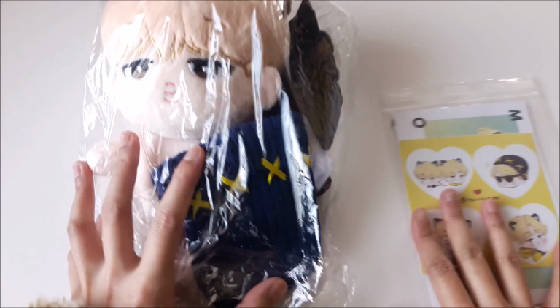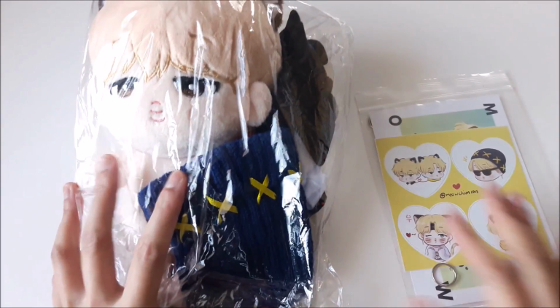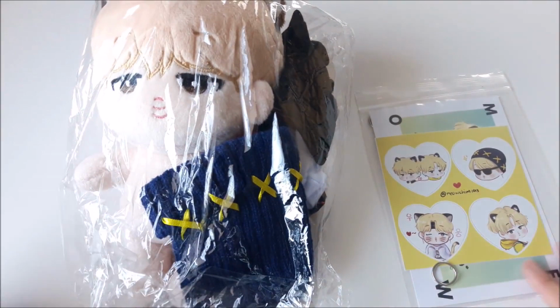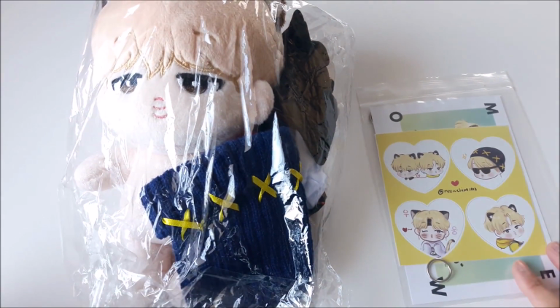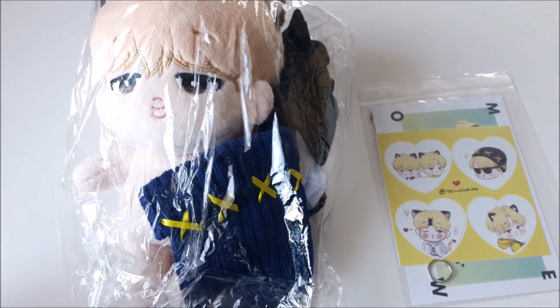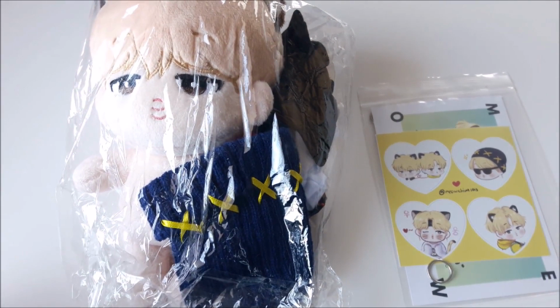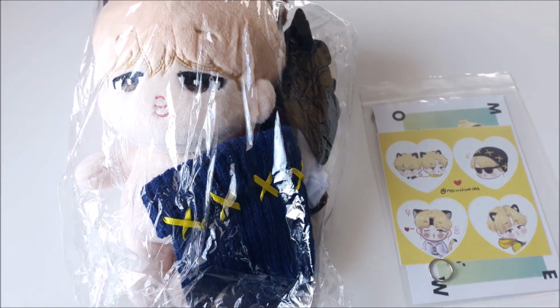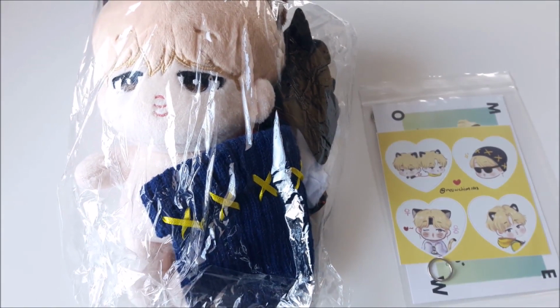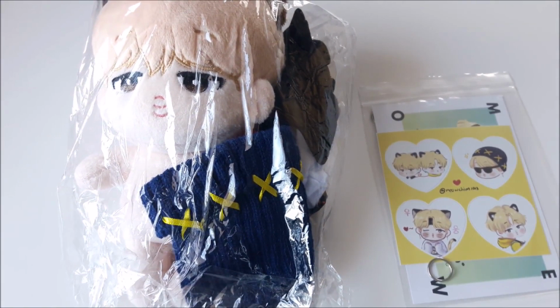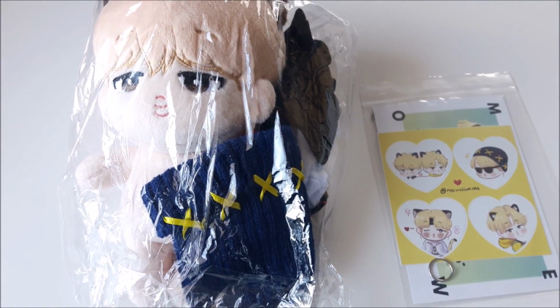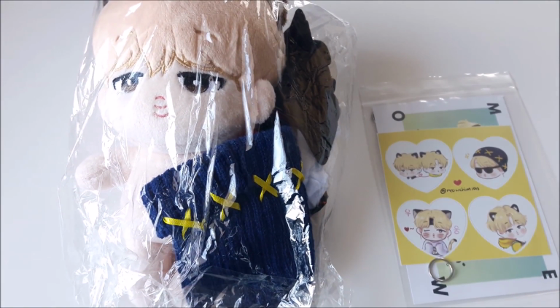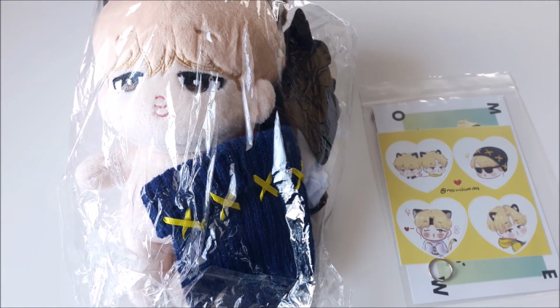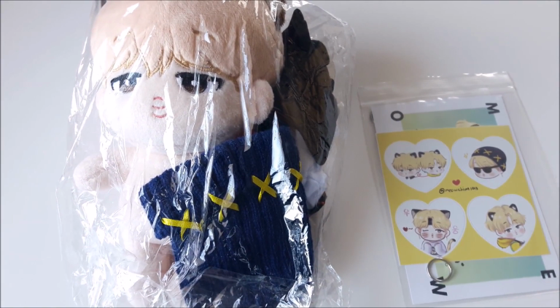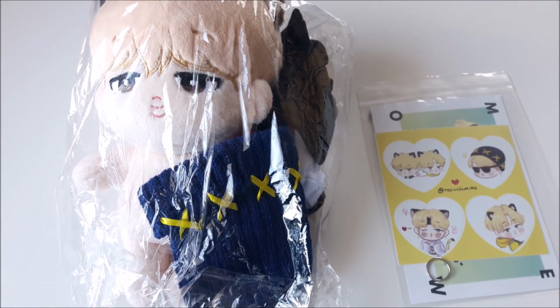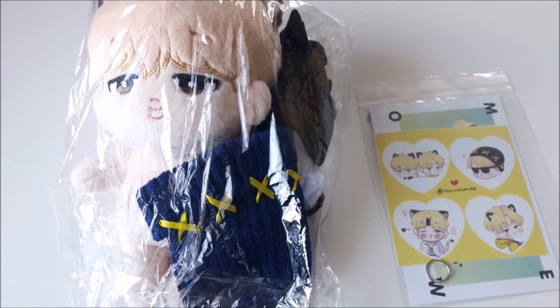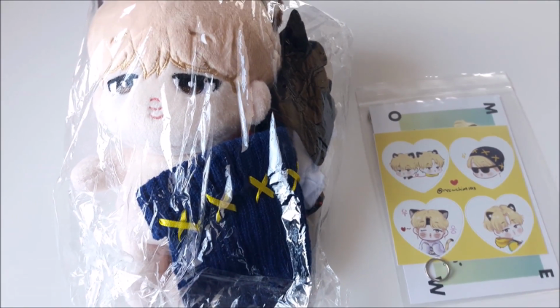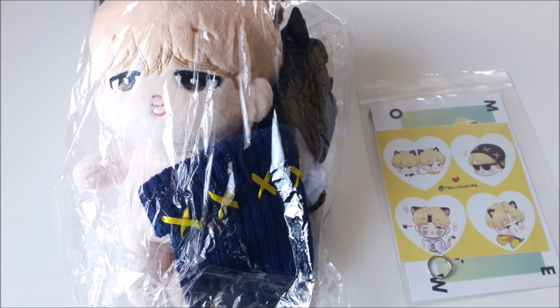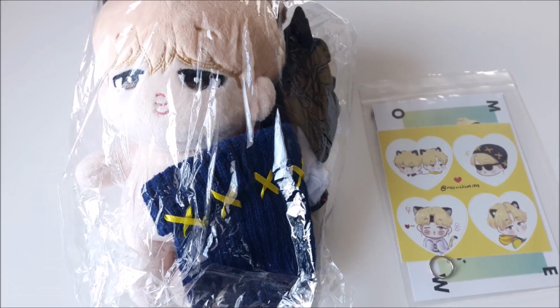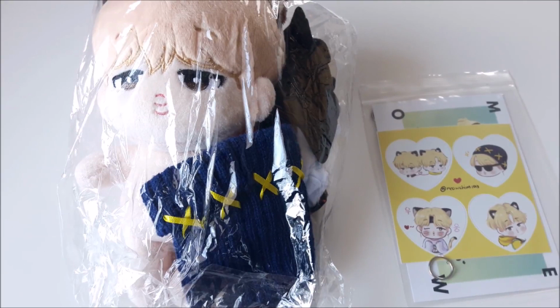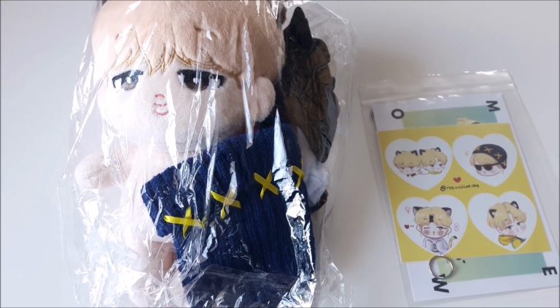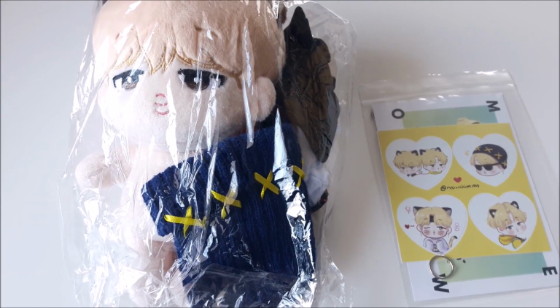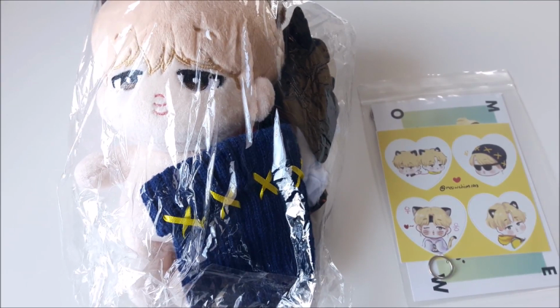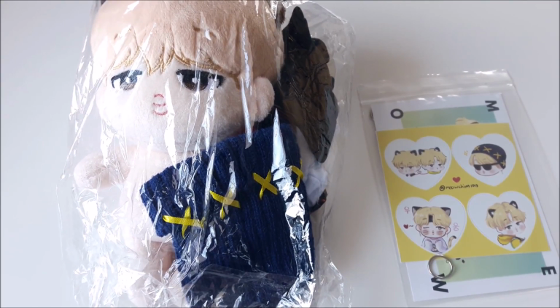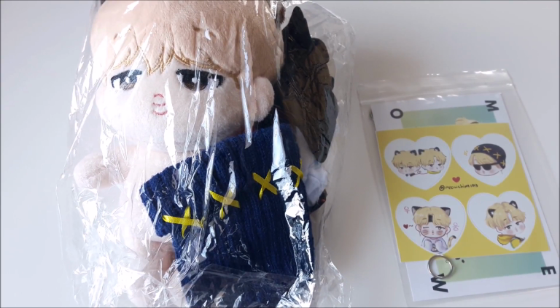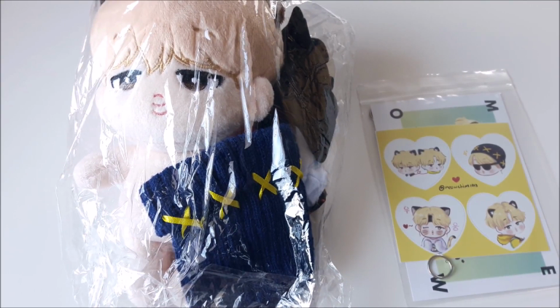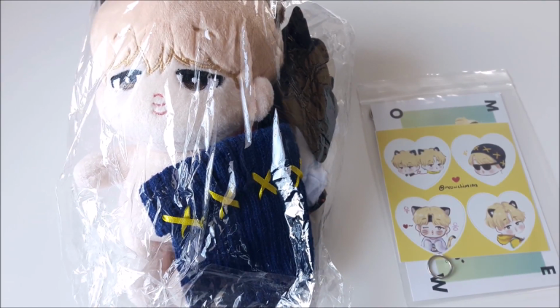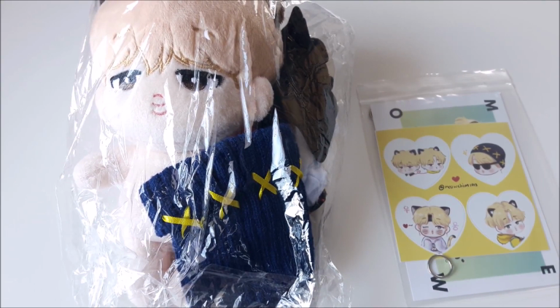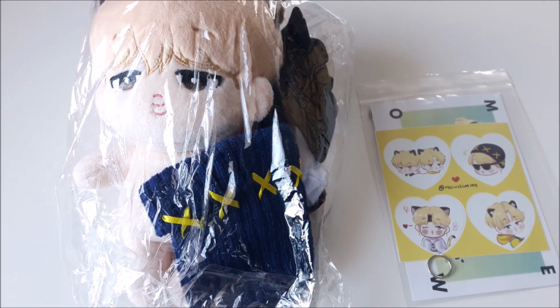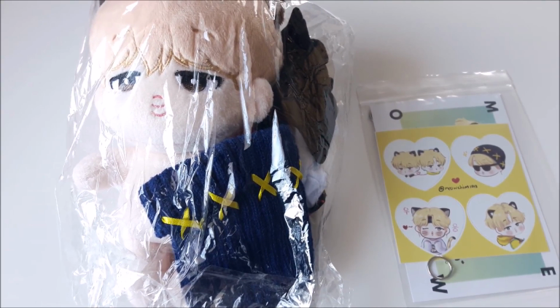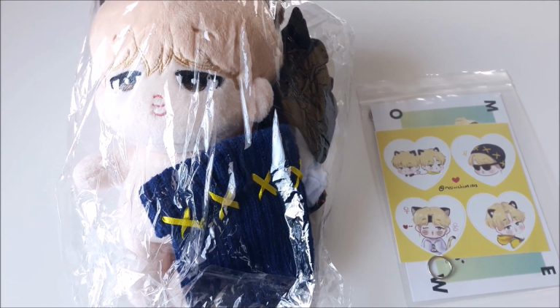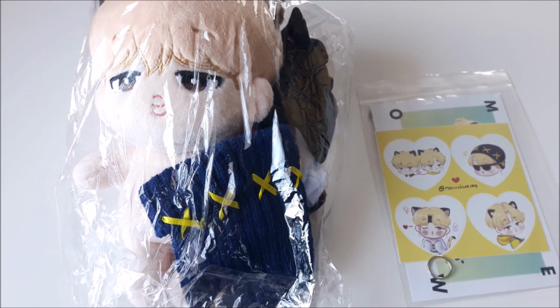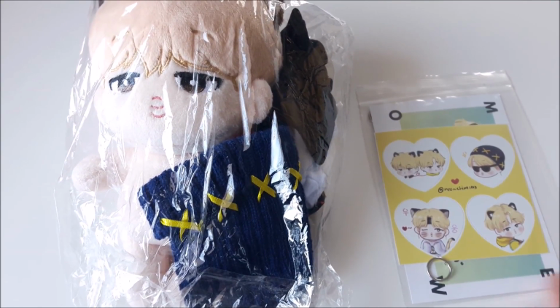I ordered the second set out of the two that they had. The first one, Set A, was Spring Day and Go-Go outfits, and this one has DNA outfits.